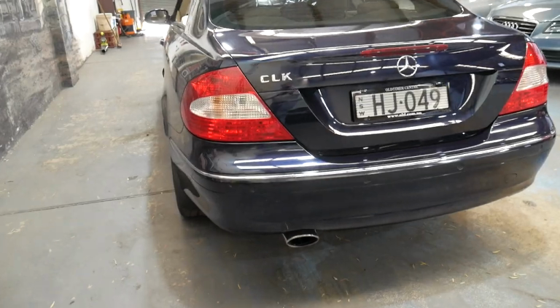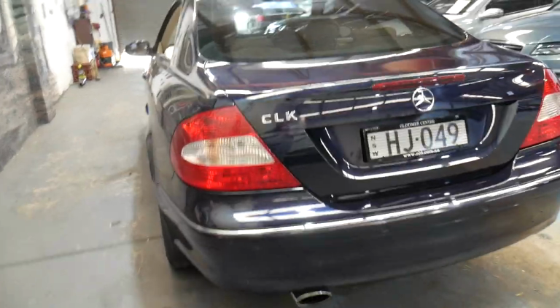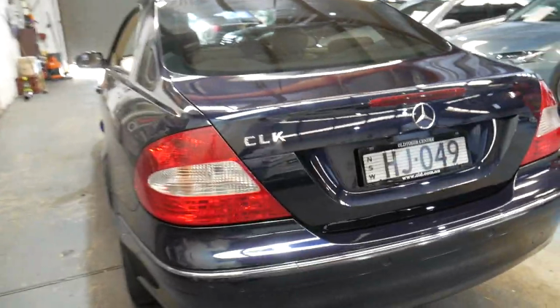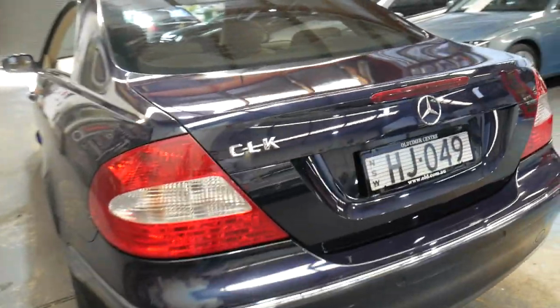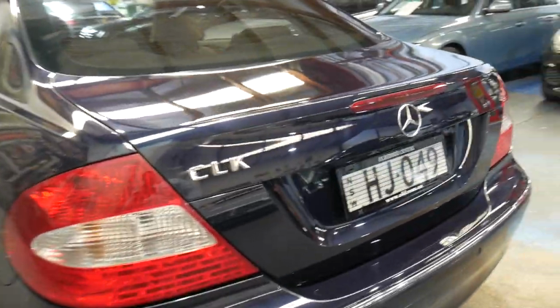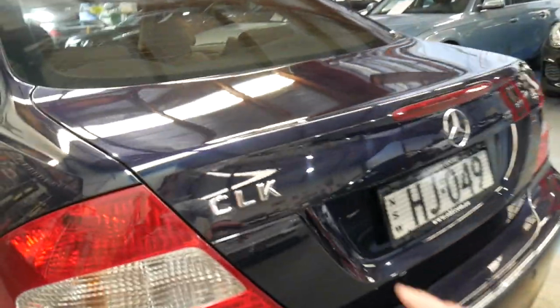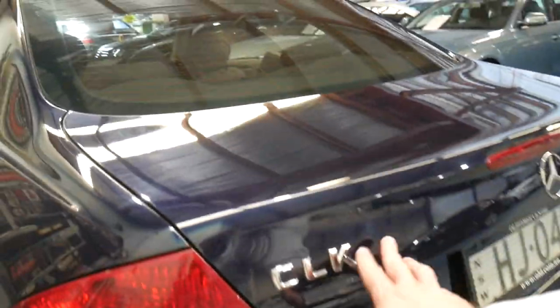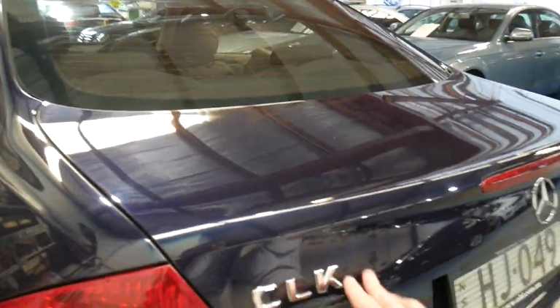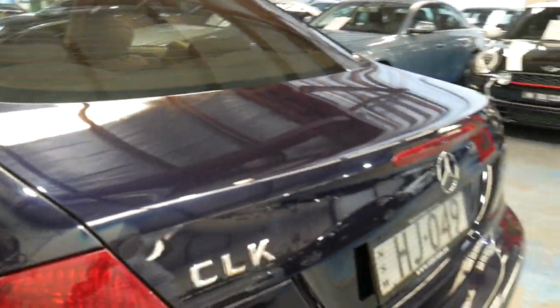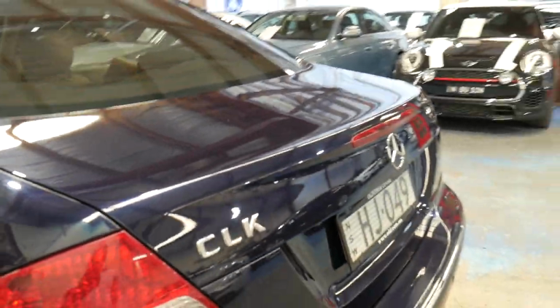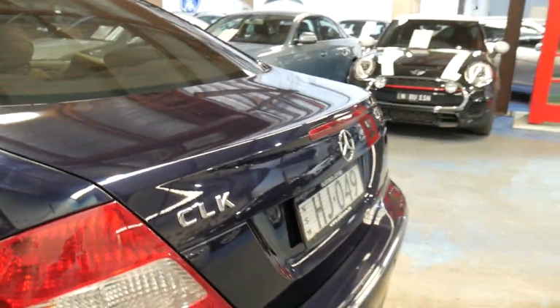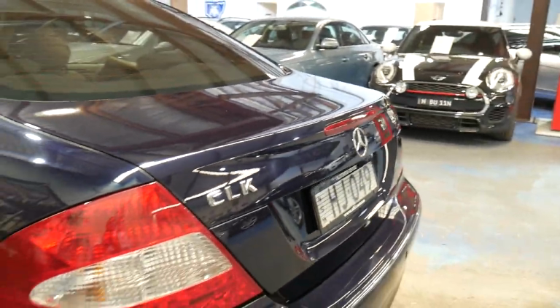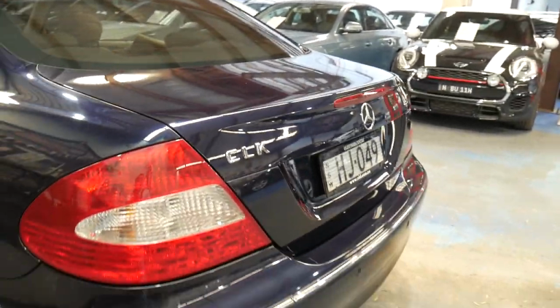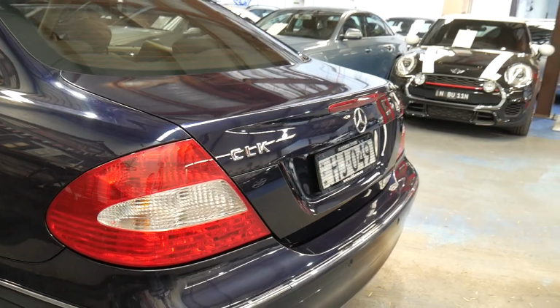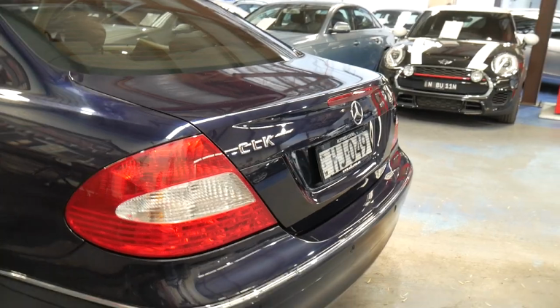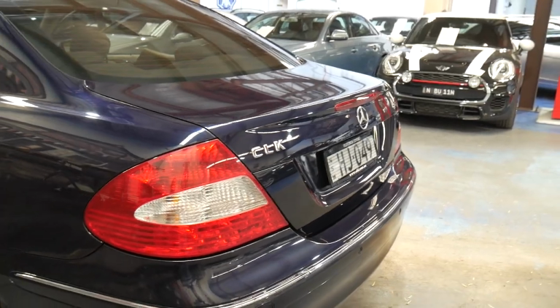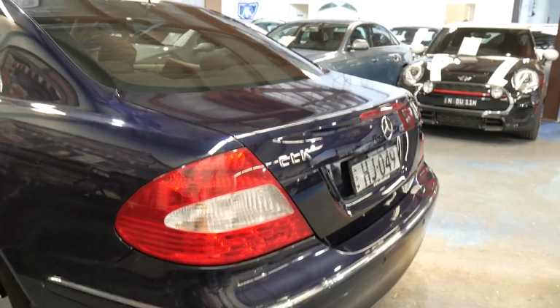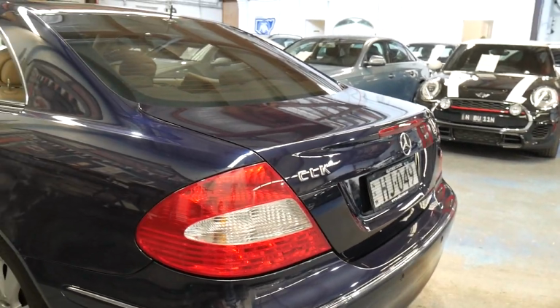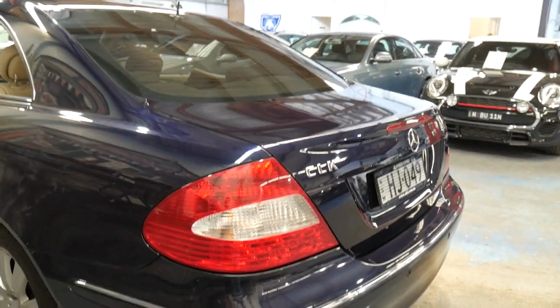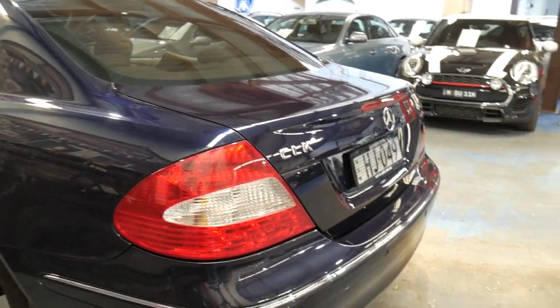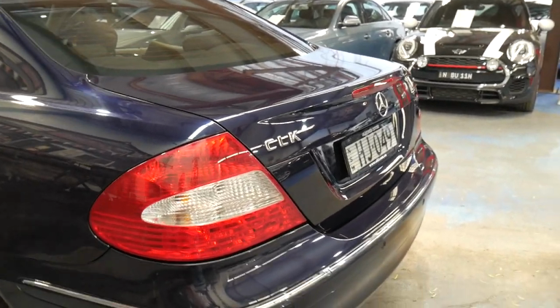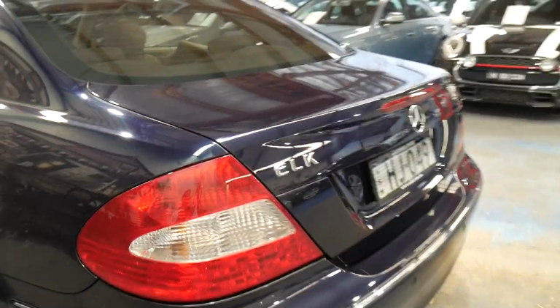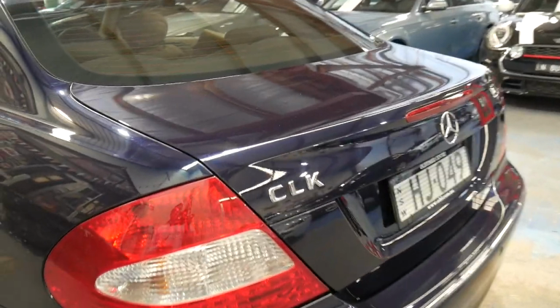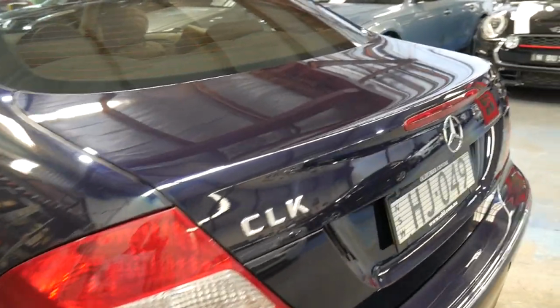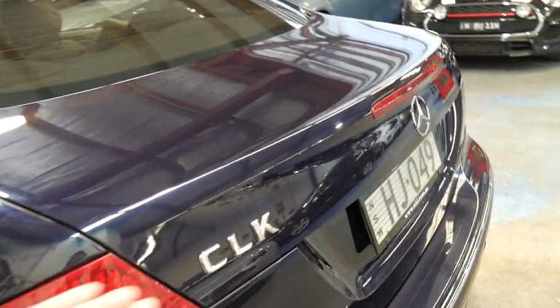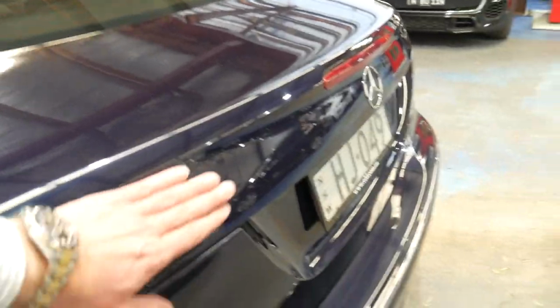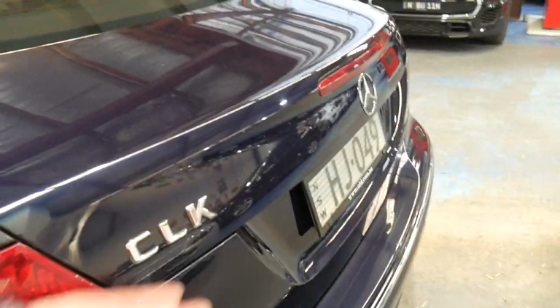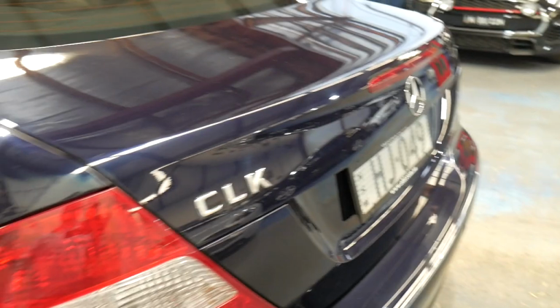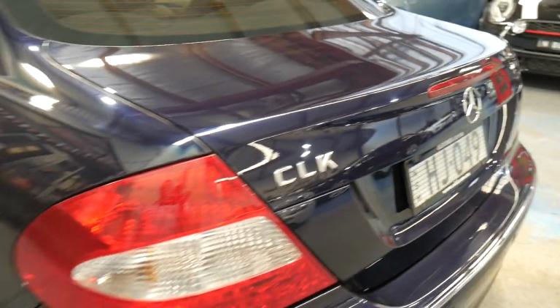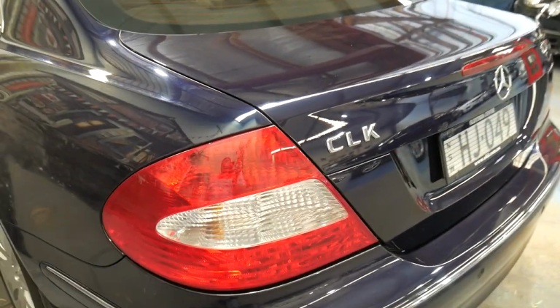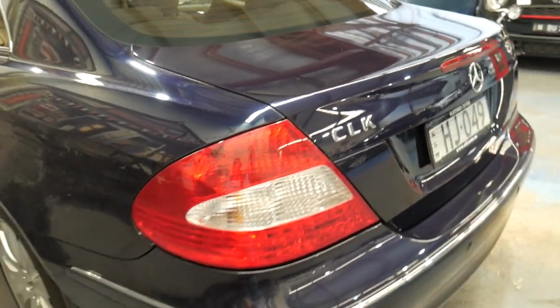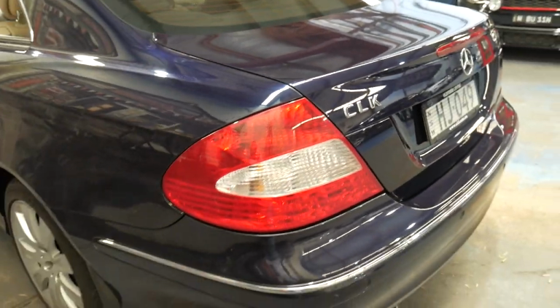I'm sorry it's missing the badge. The previous owner had de-badged the car, so we've put on 'CLK' — we've just got to put on the '280' badge now, so we will do that for you.